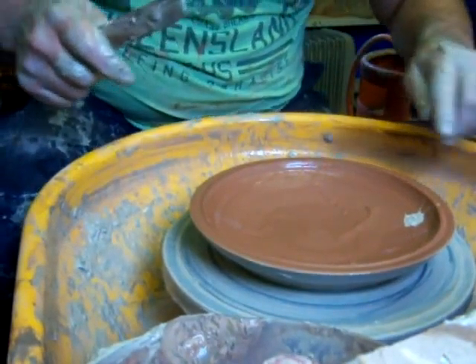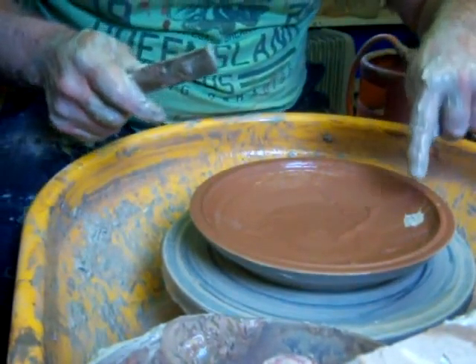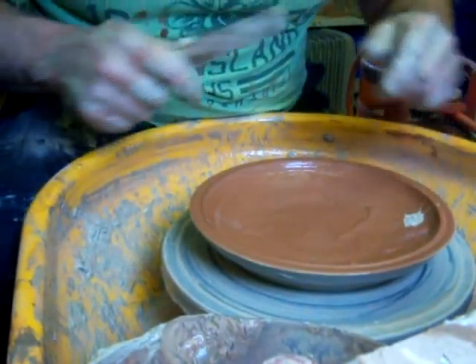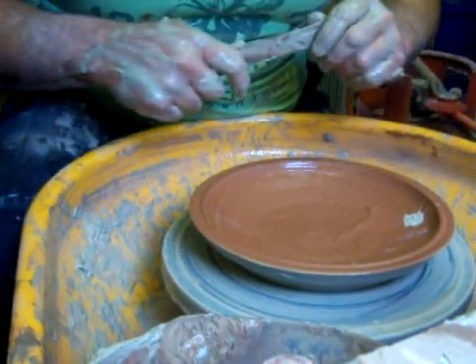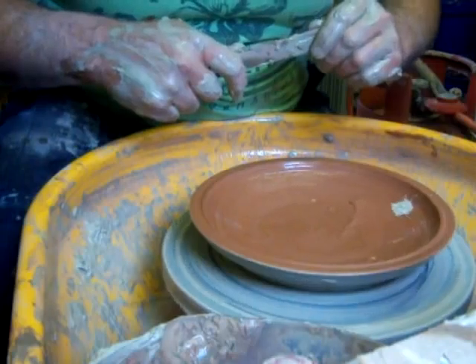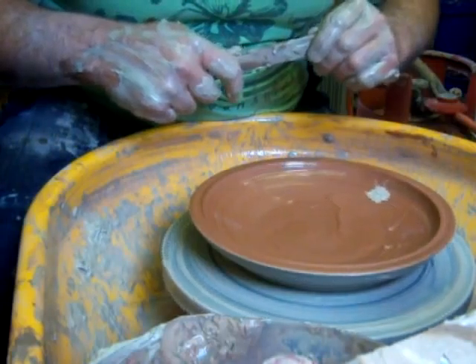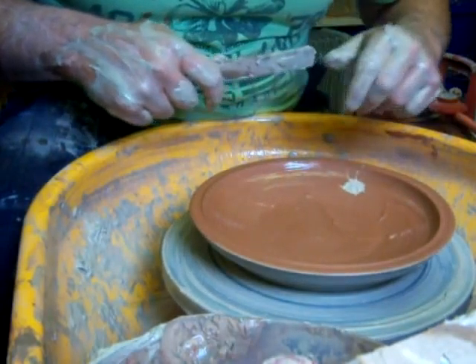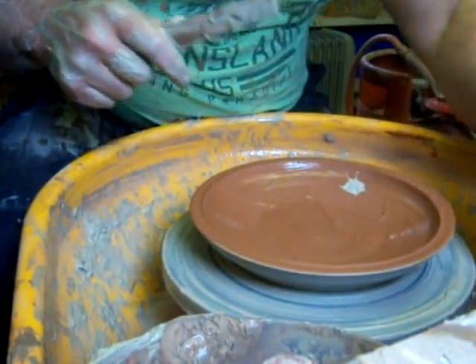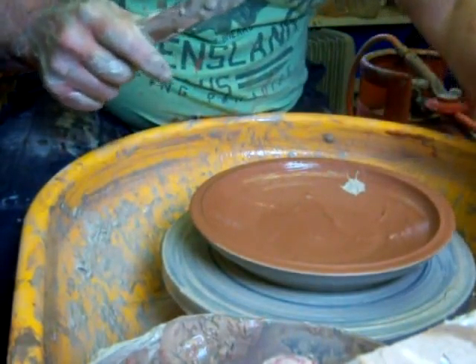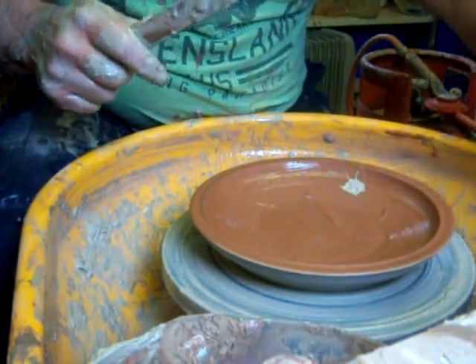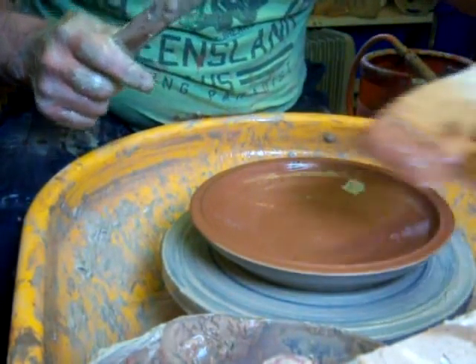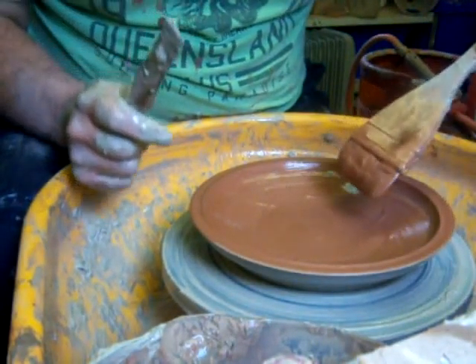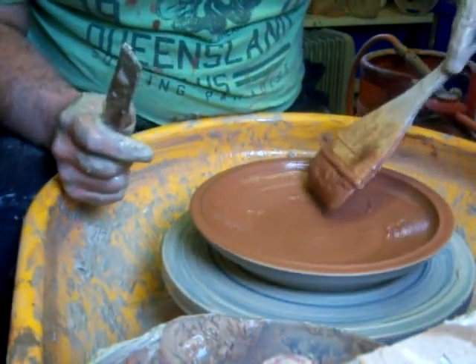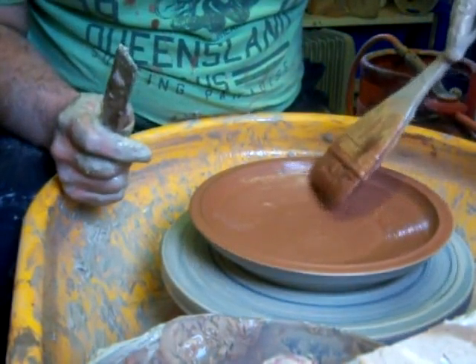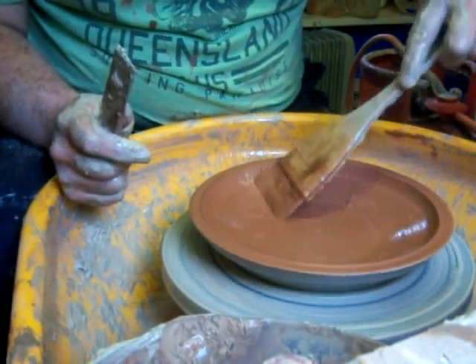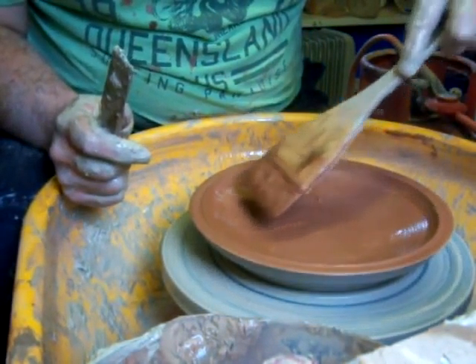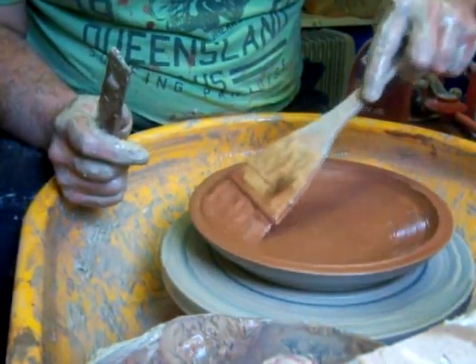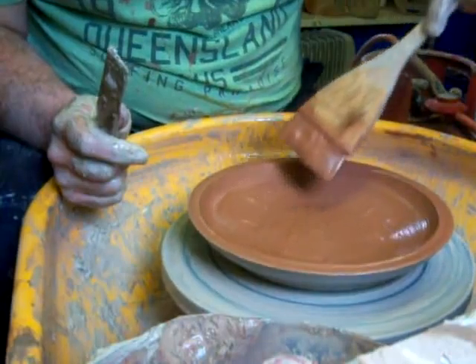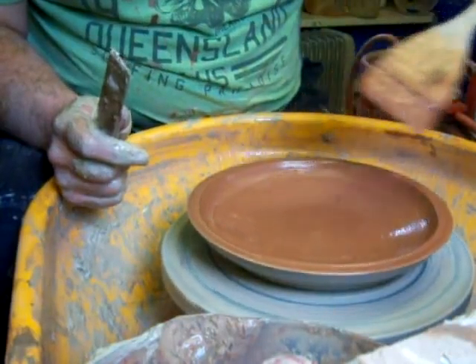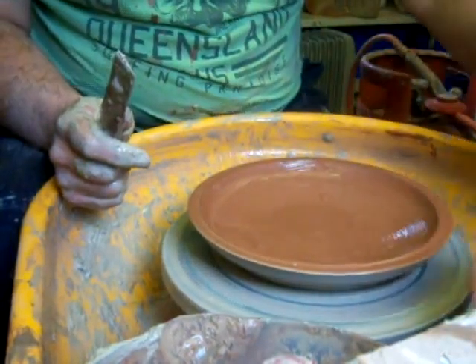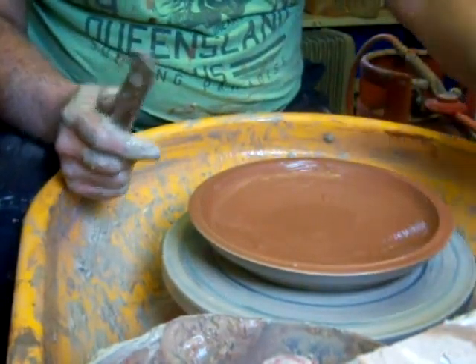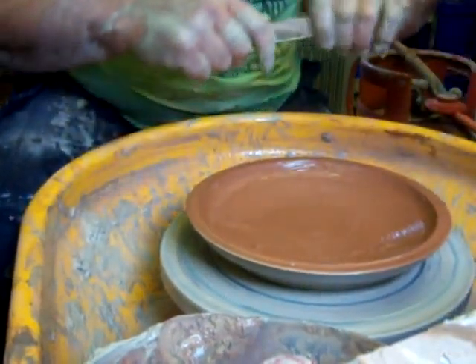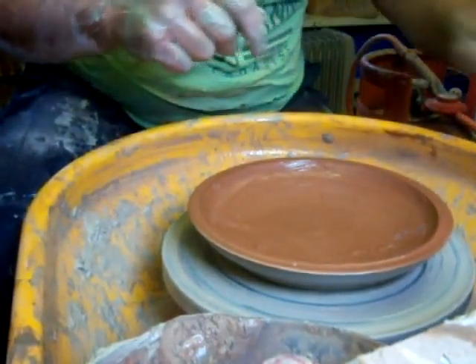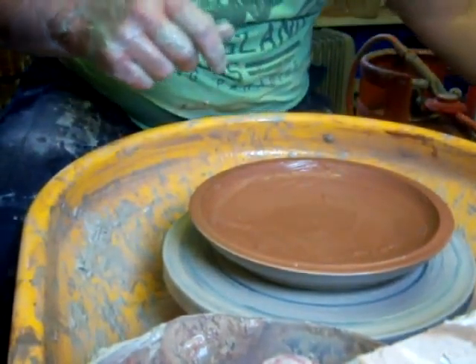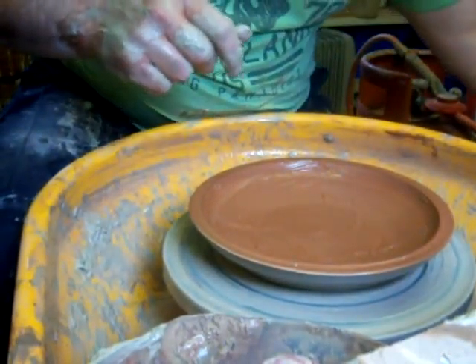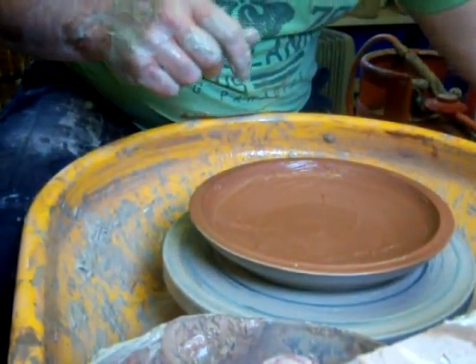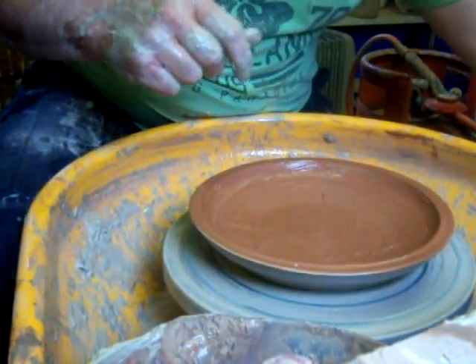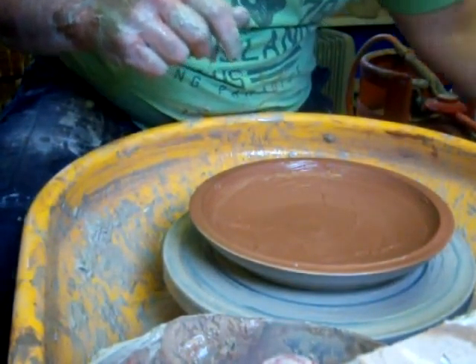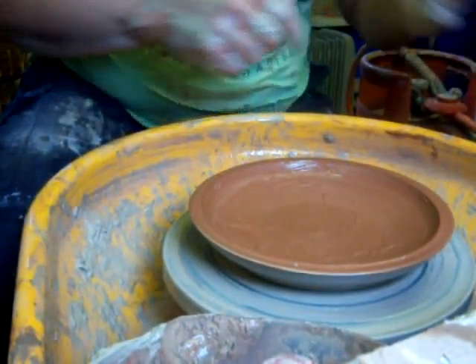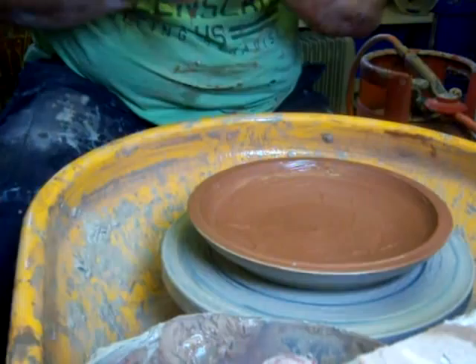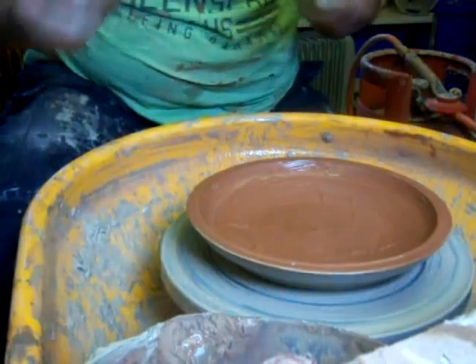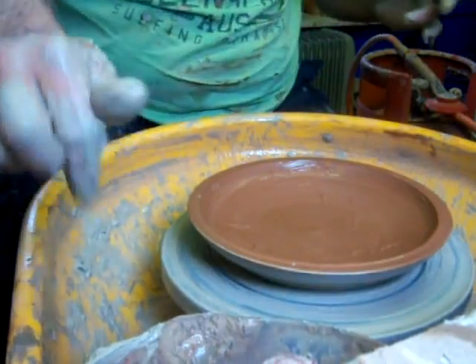I'll splash a white slip on there, just get rid of it. Best not to be too precious about anything, I don't think.